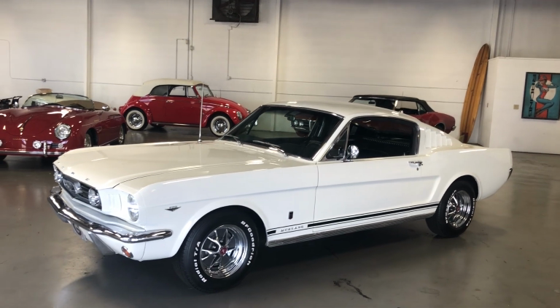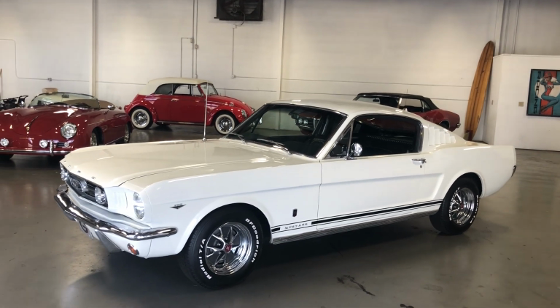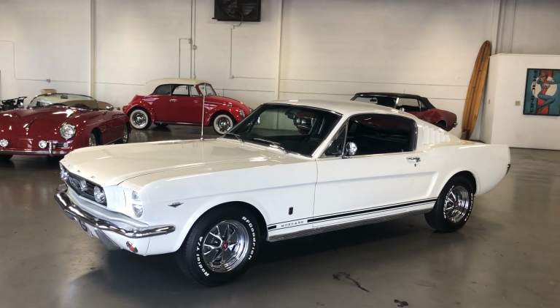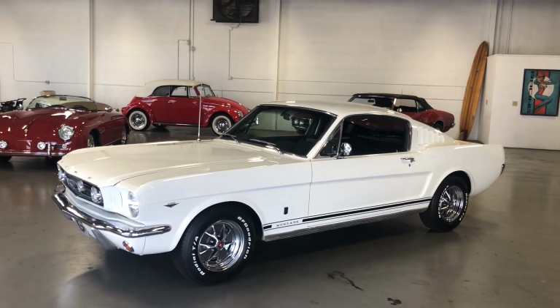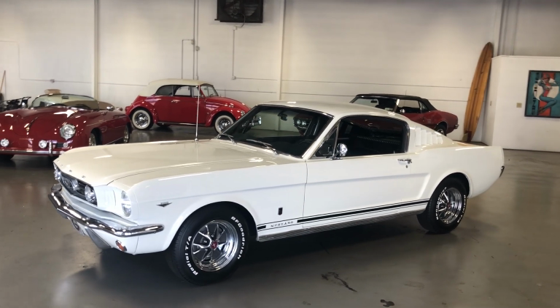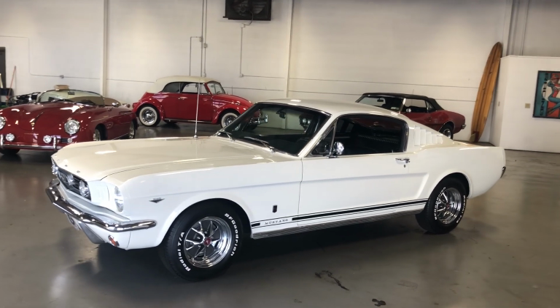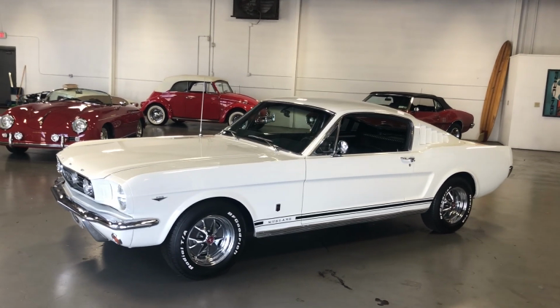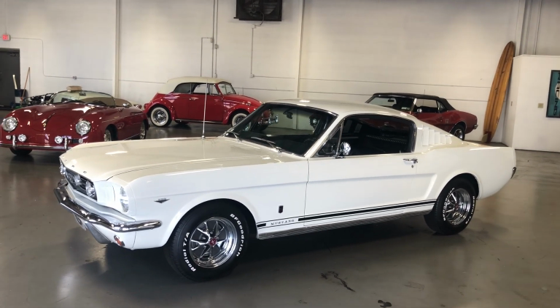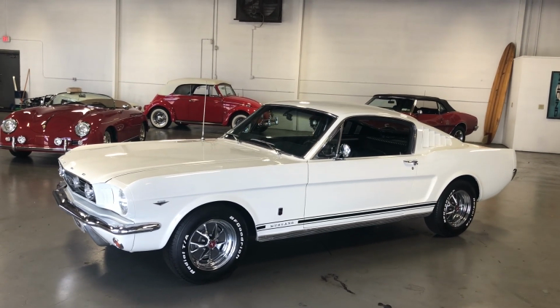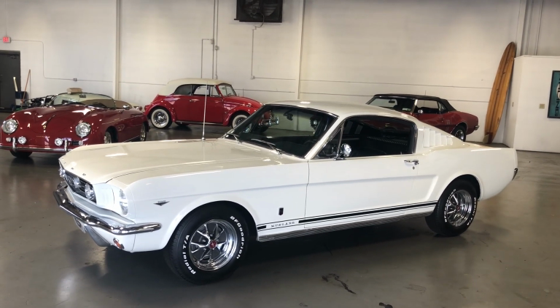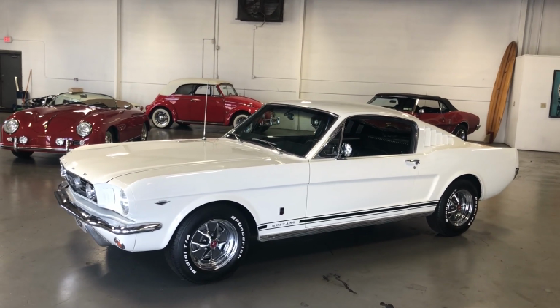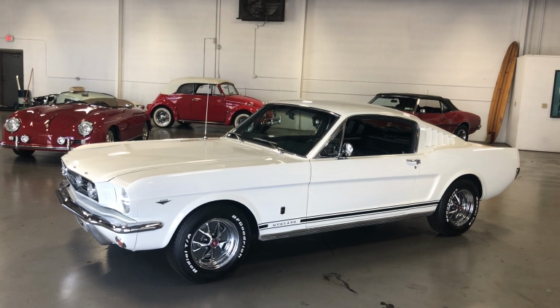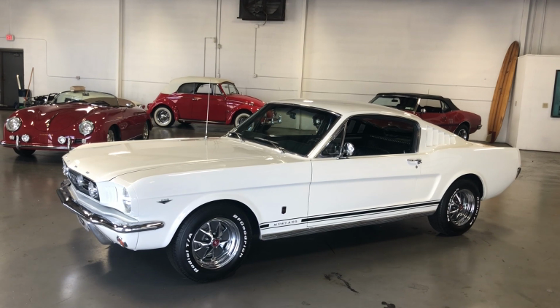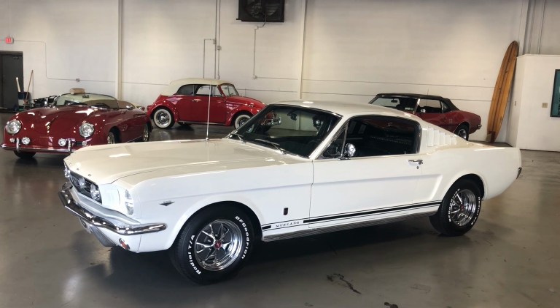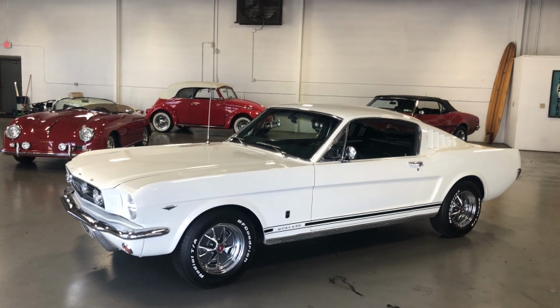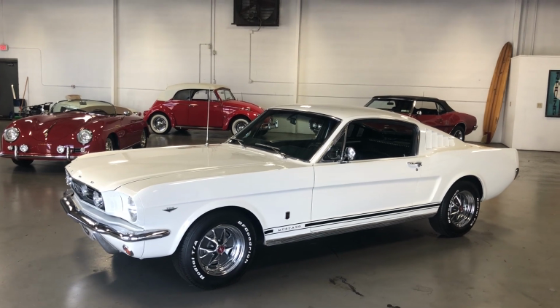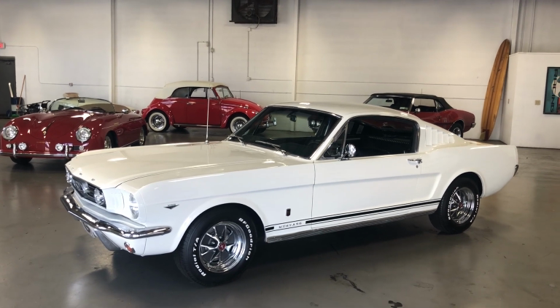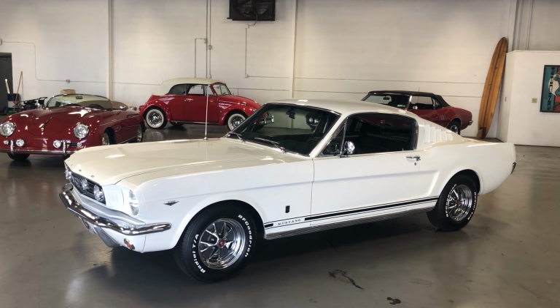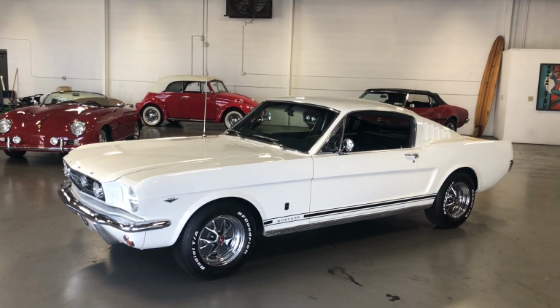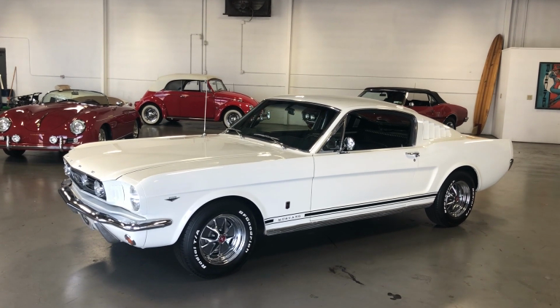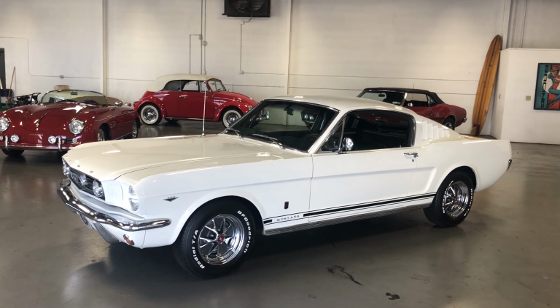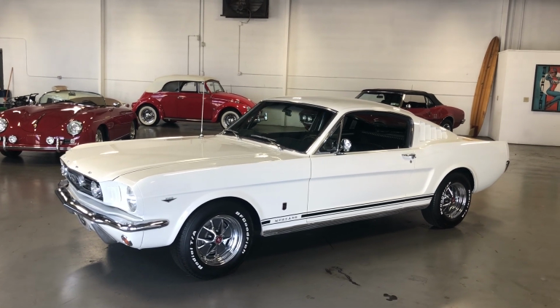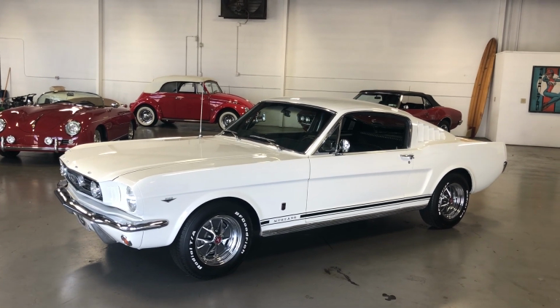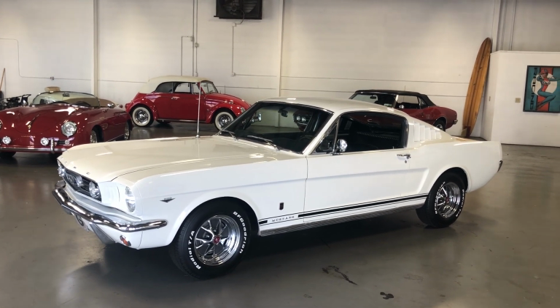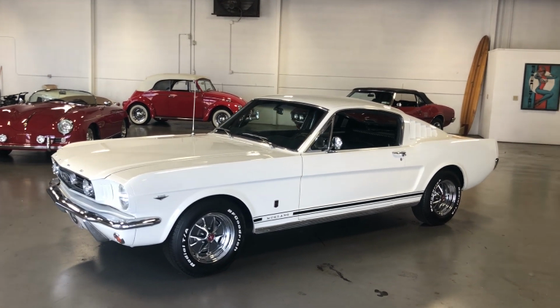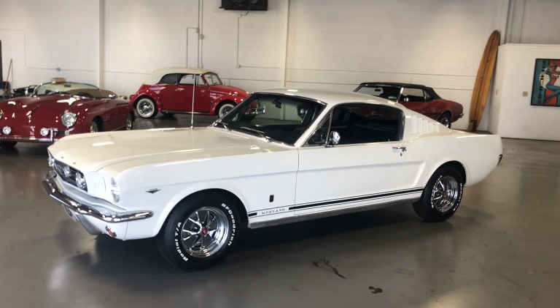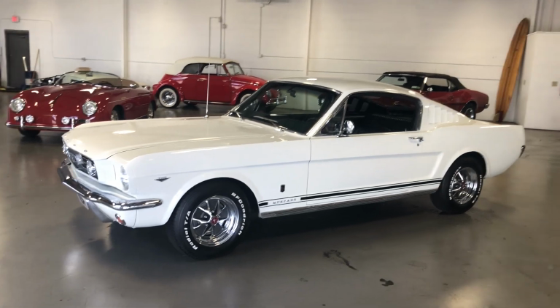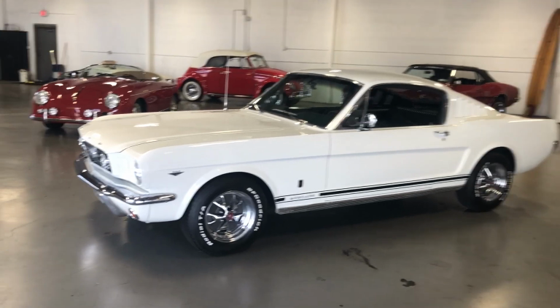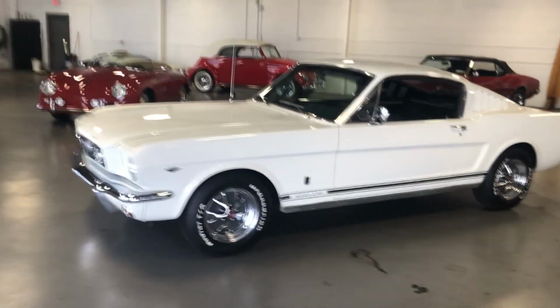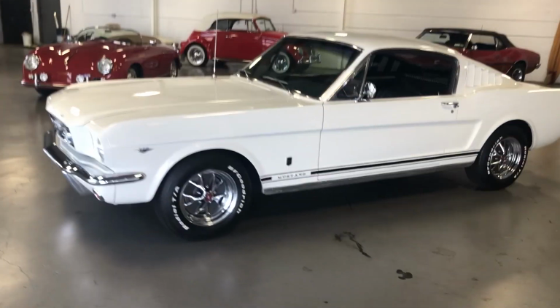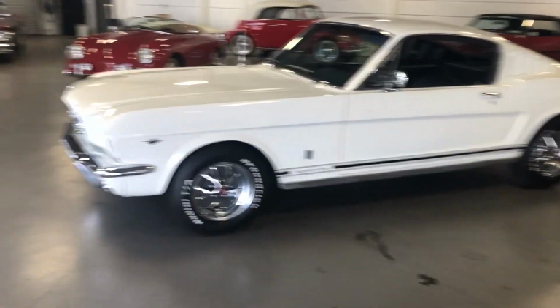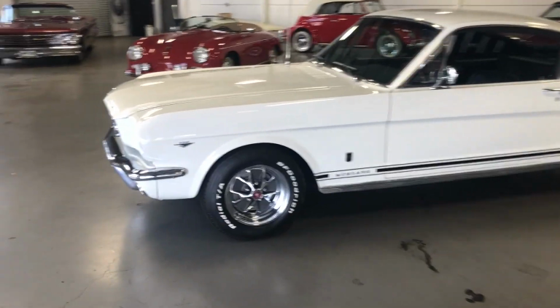It was also given sort of the GT look, so this is a GT clone — it's got all the GT options on it, which I'll point out as I walk around, but it's not an original GT. Beautiful paint and body on this car; let me give you a quick walk-around tour.